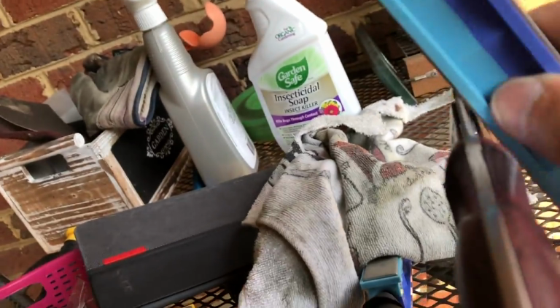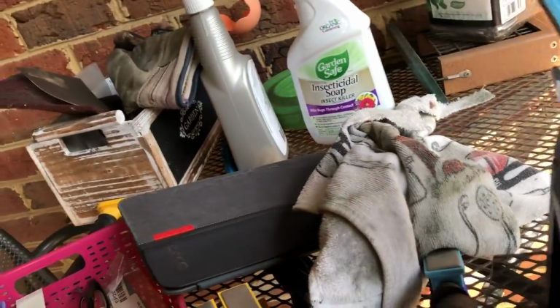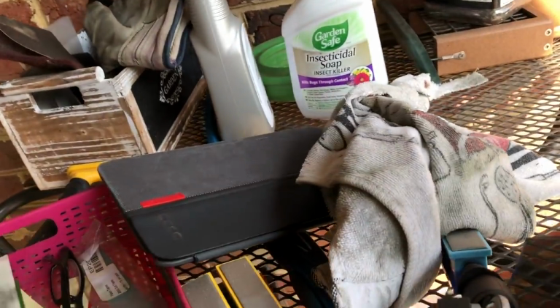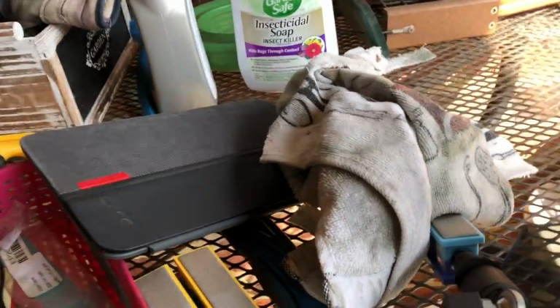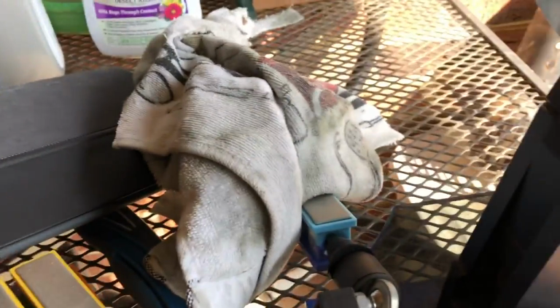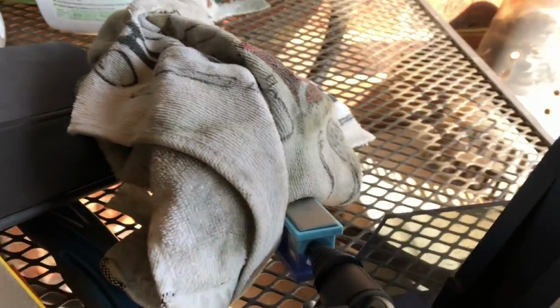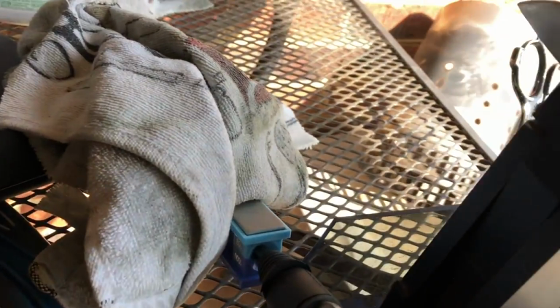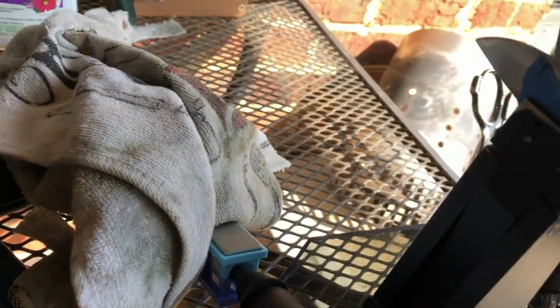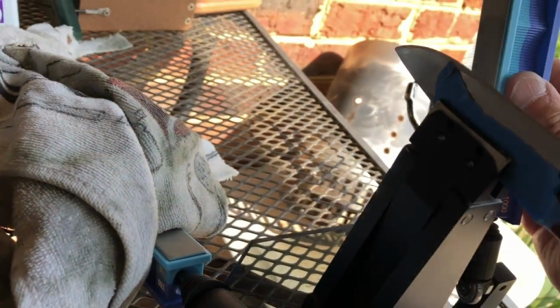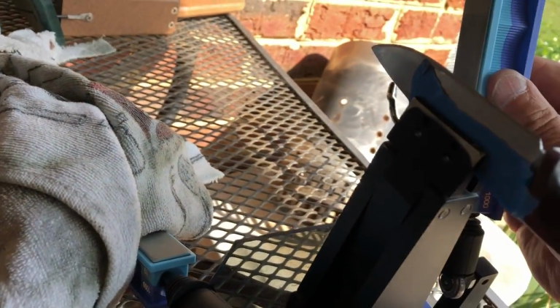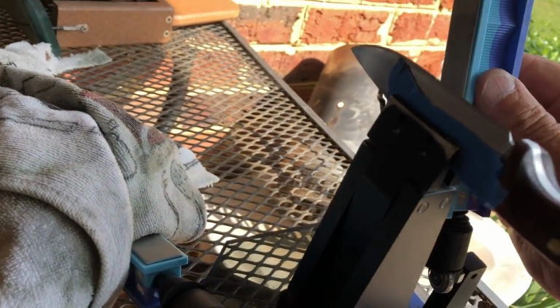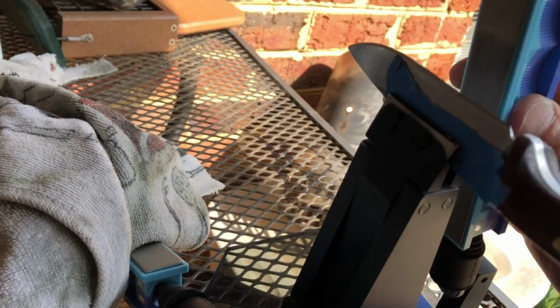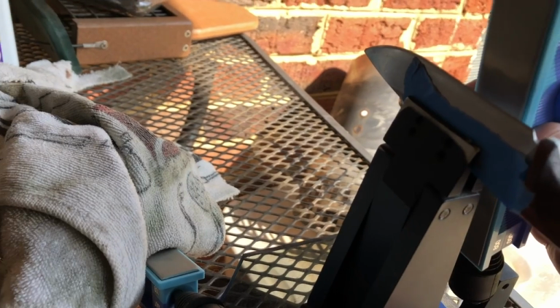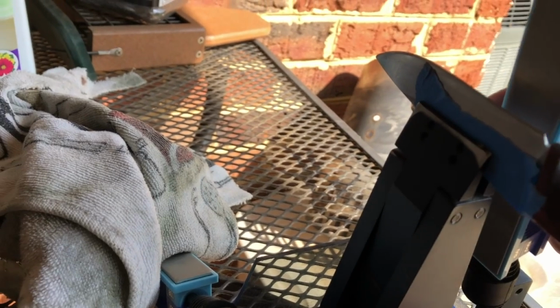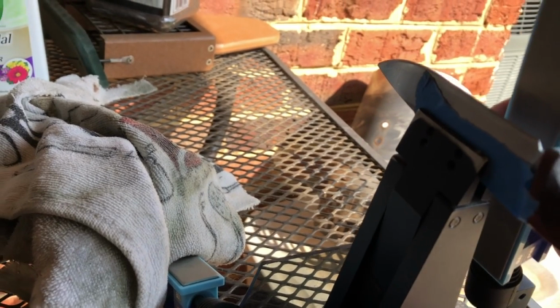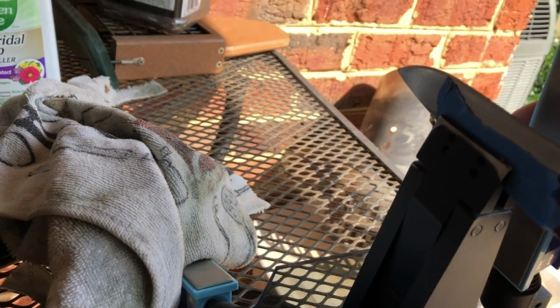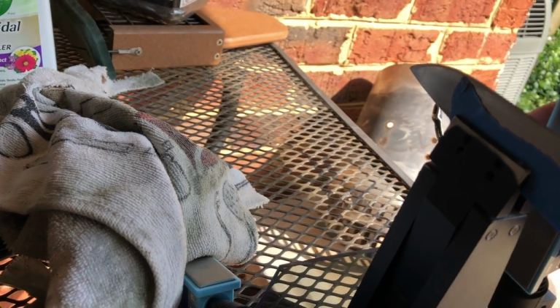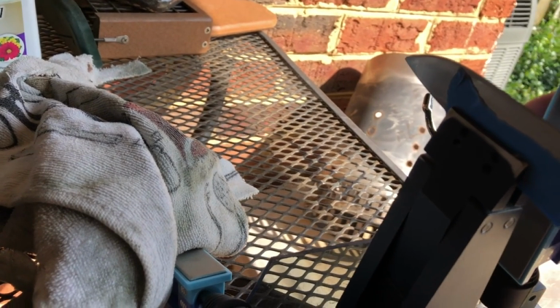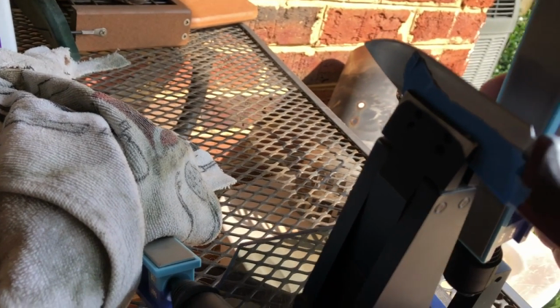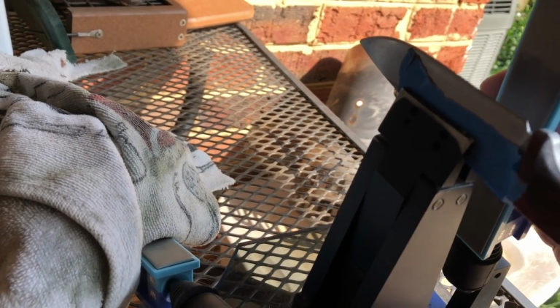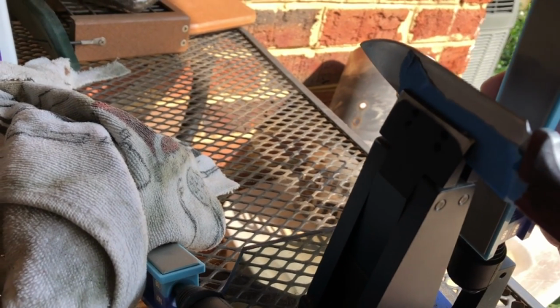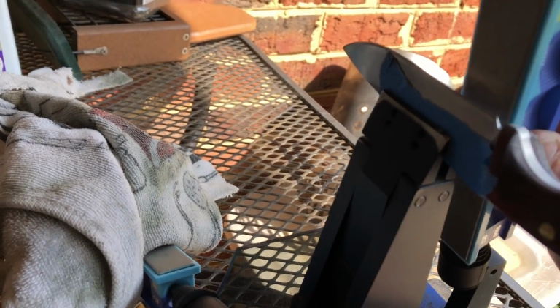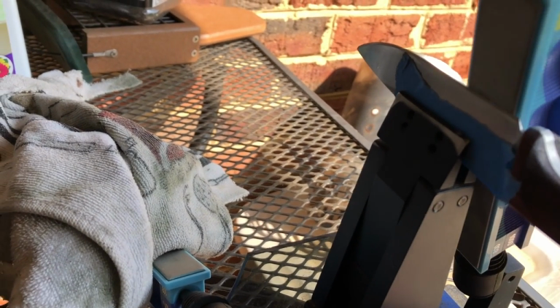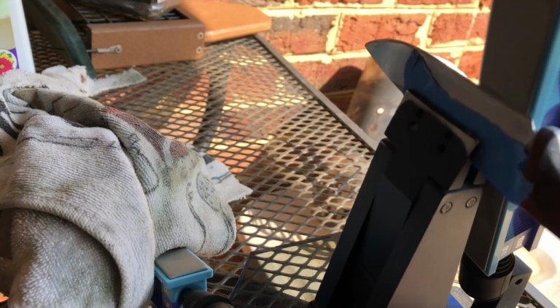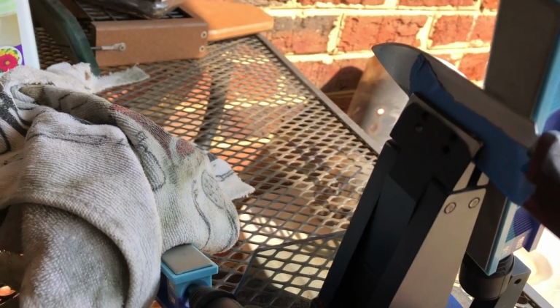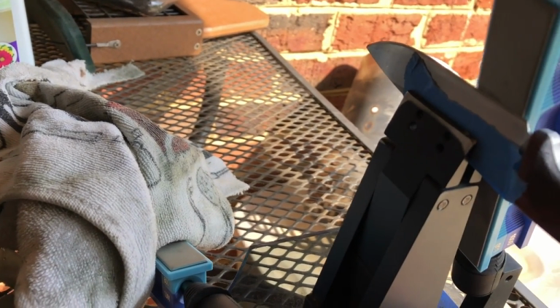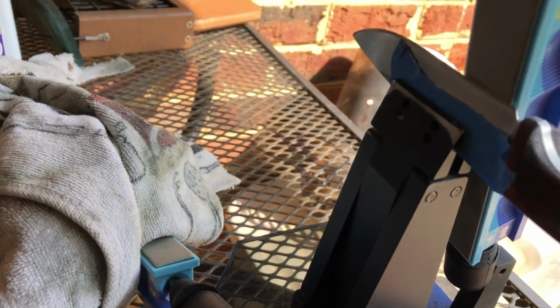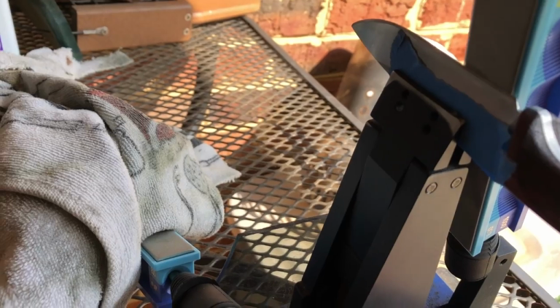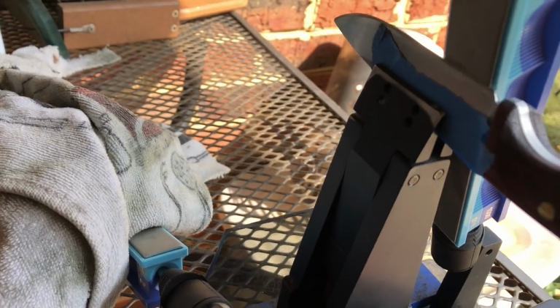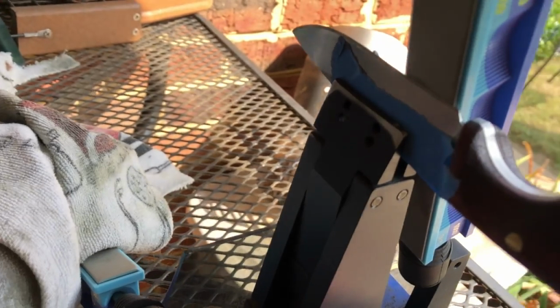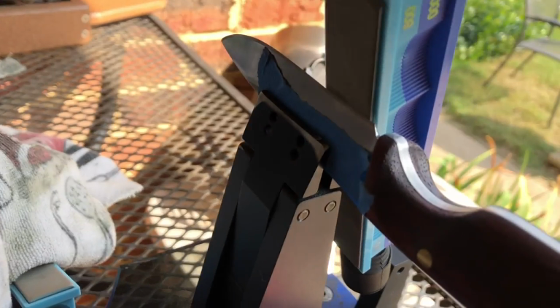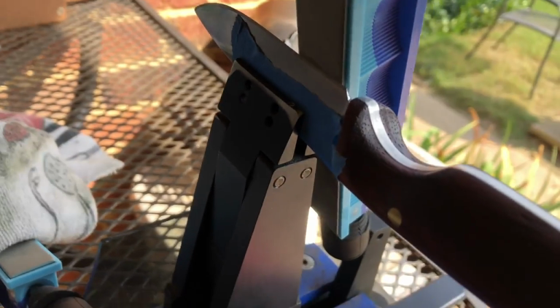Nice little knife — first time I ever sharpened one, actually the first time I ever seen one. For real. I heard about them, I knew a little bit about them, but you never know until you actually get to see one.